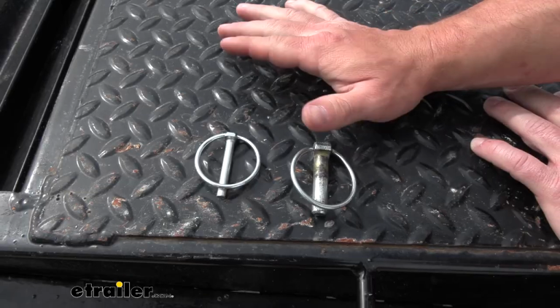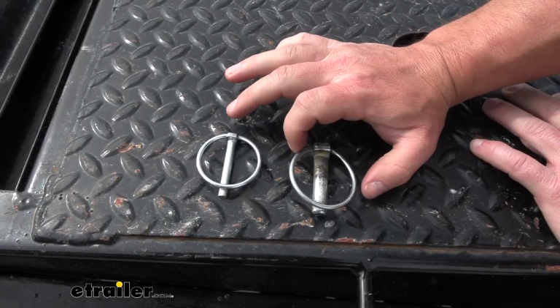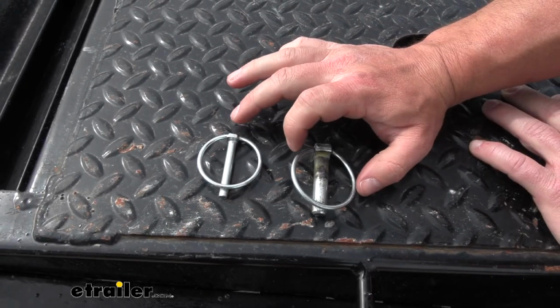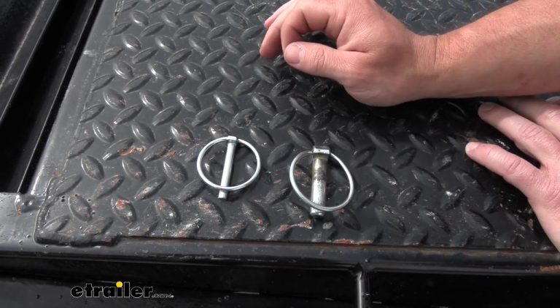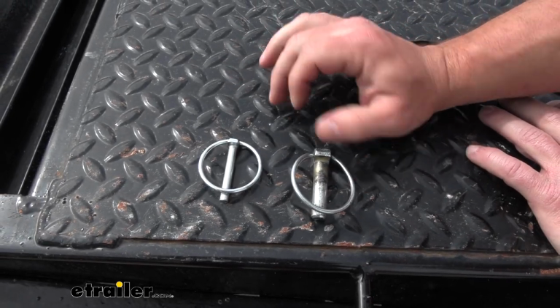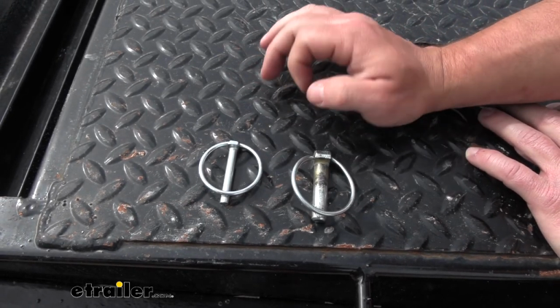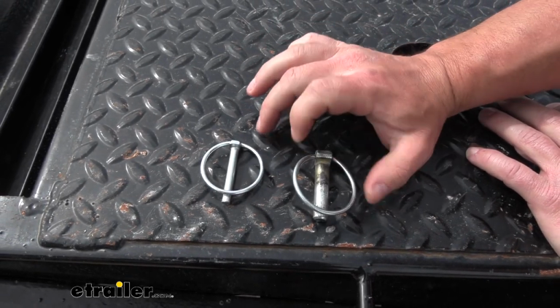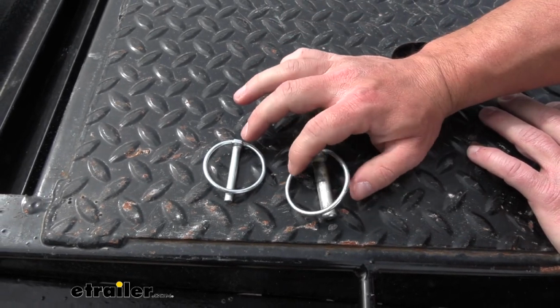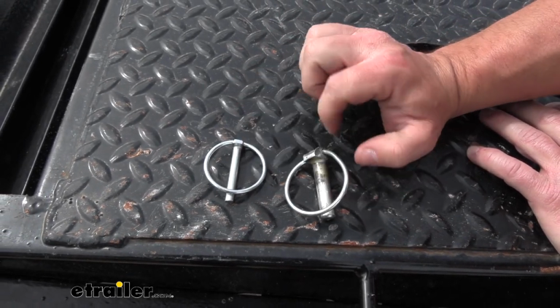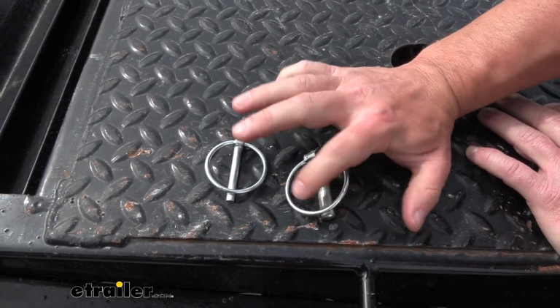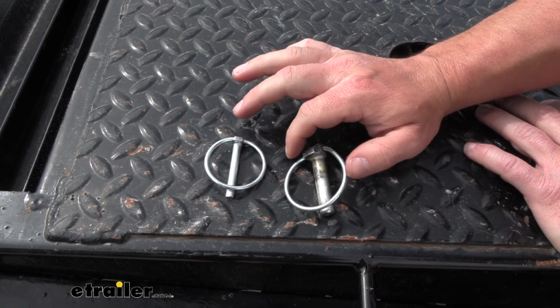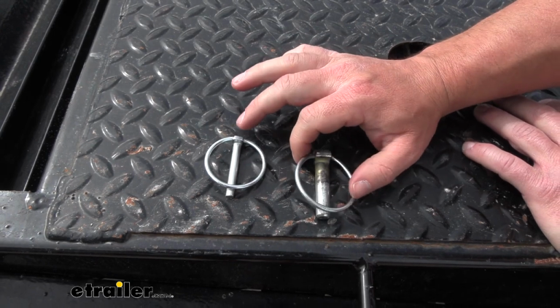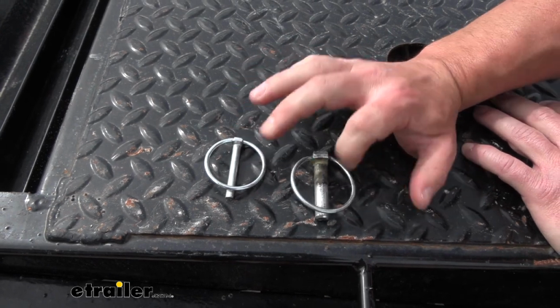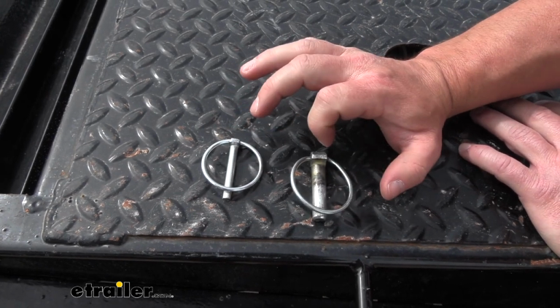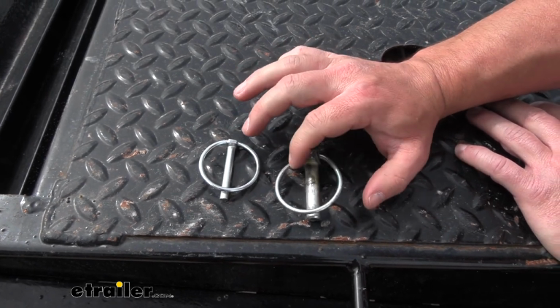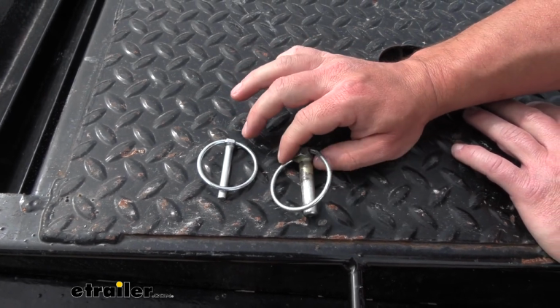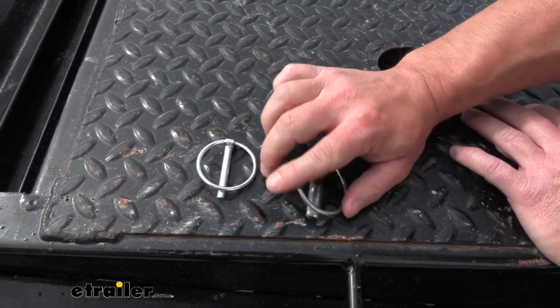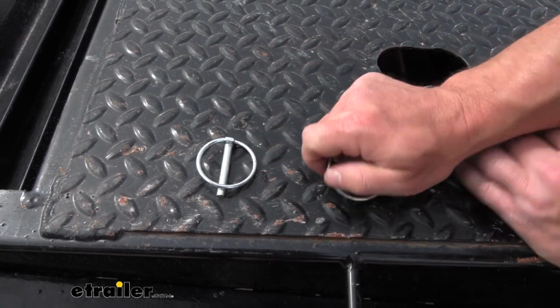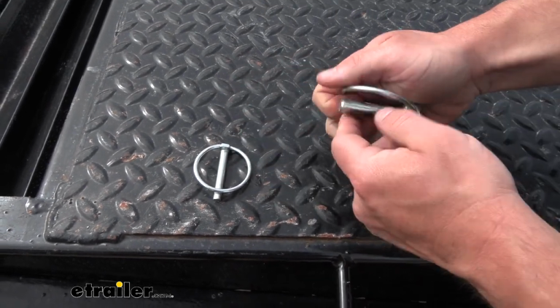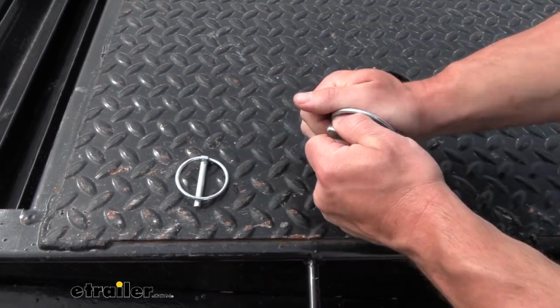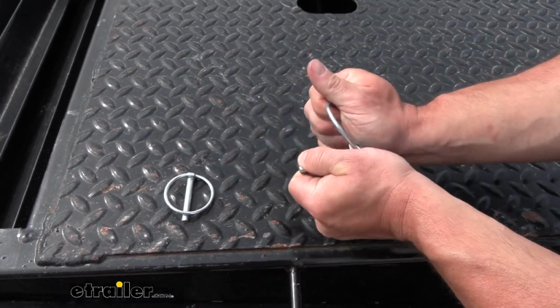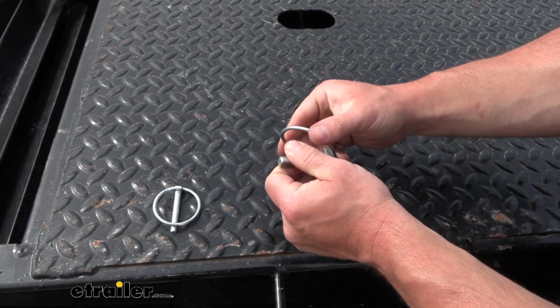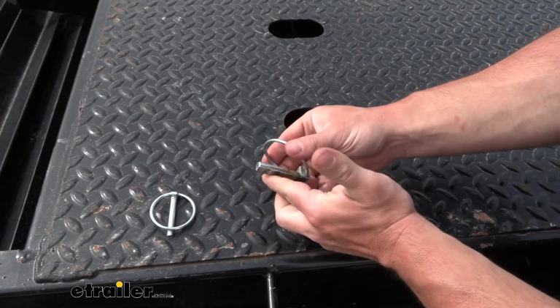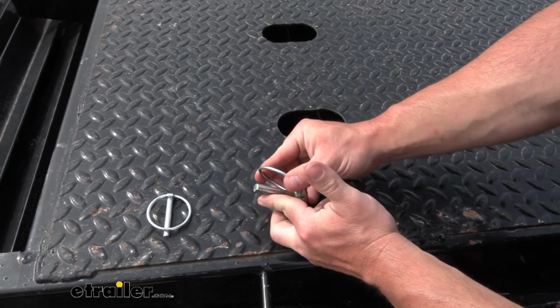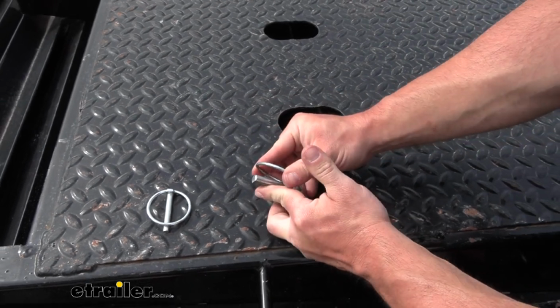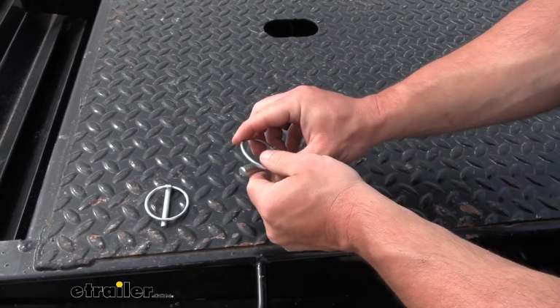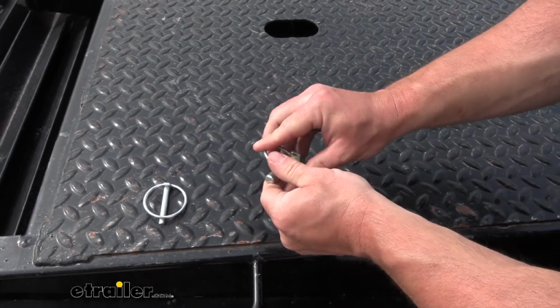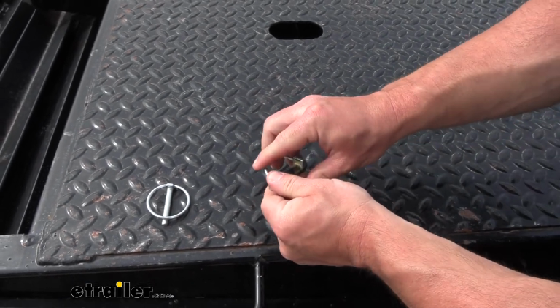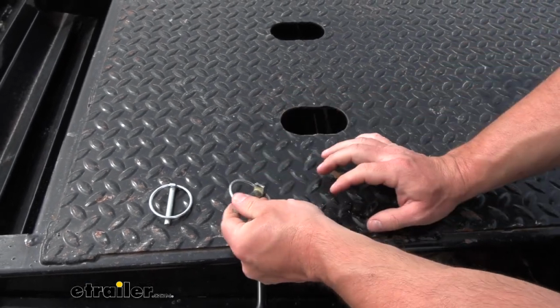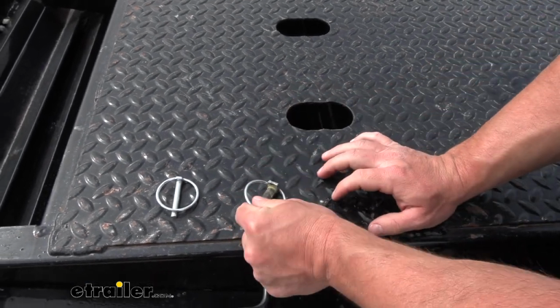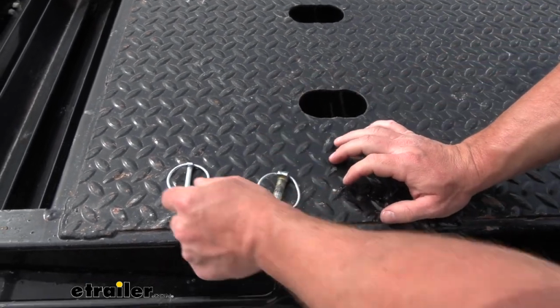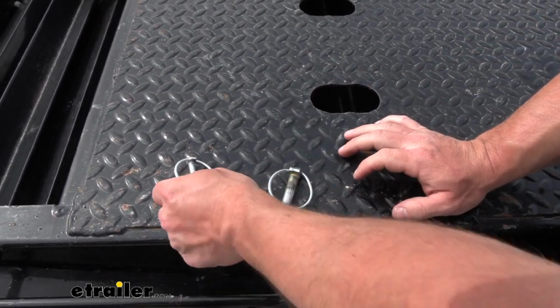A good reason to replace one of your older linchpins is if it's worn out or dented. You can see the ring here isn't circular like it used to be and it doesn't have that same snap, so it's going to stay in place — and that's not good because you're going to use one of these to hold arms in place.